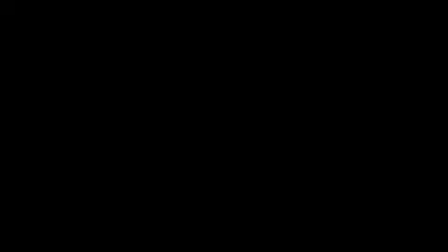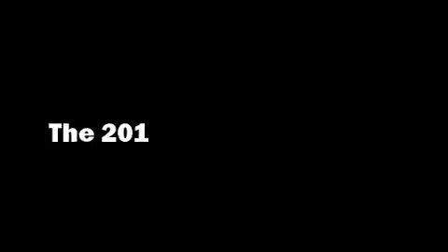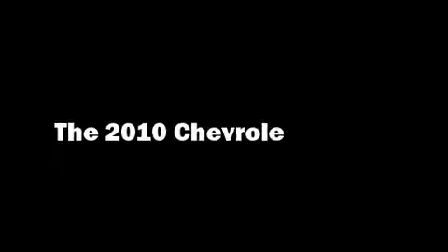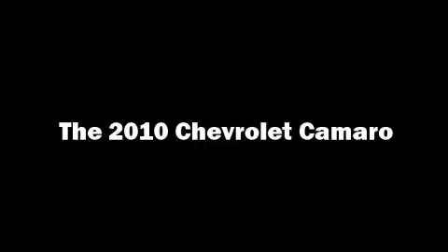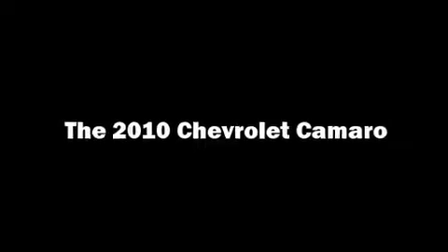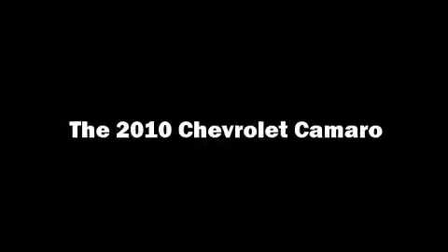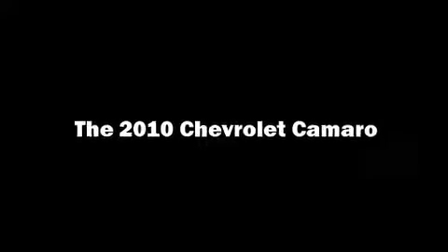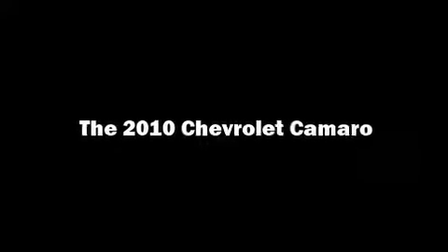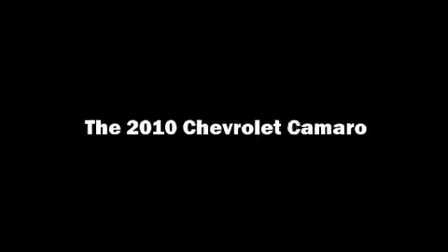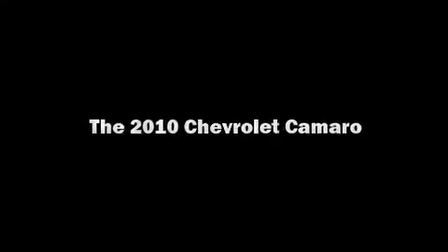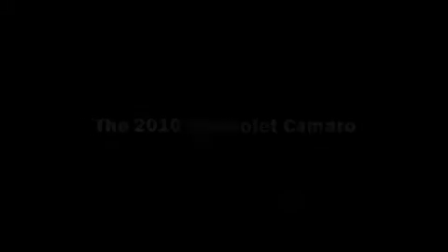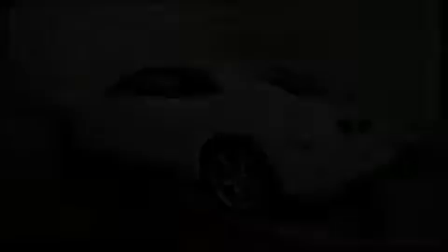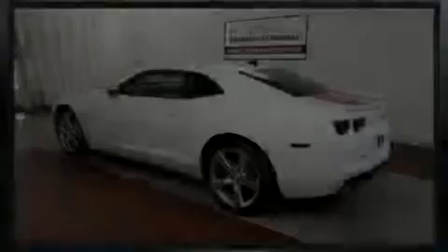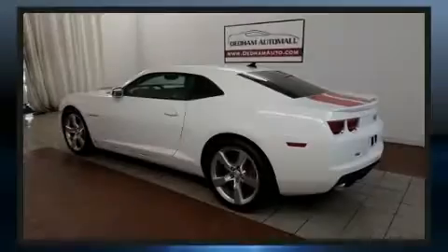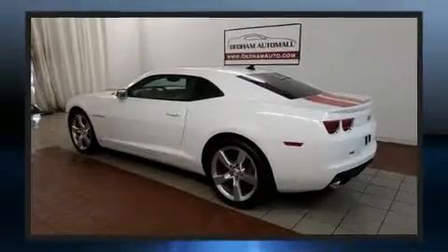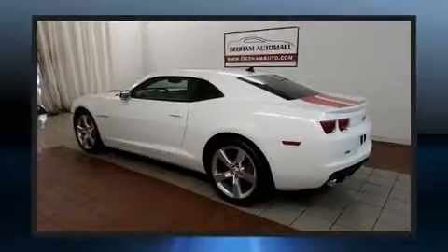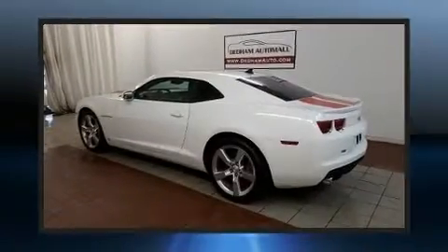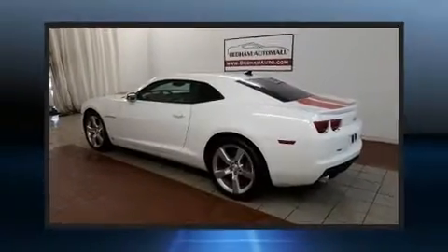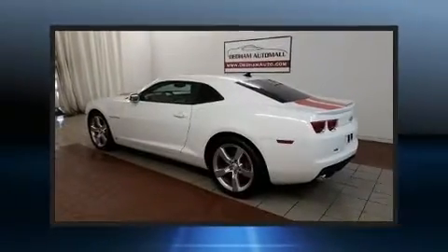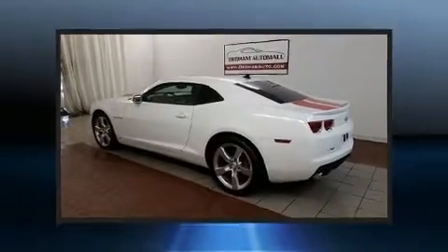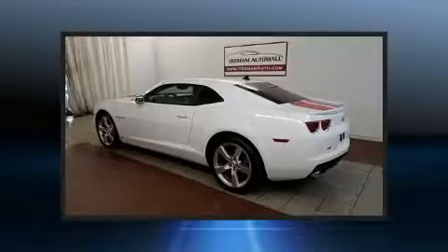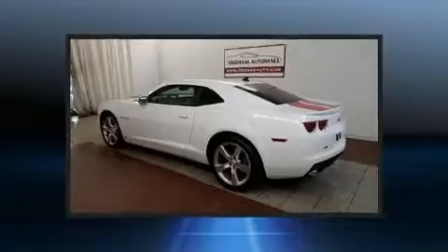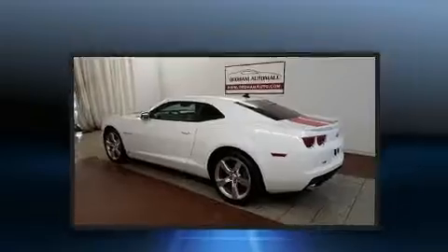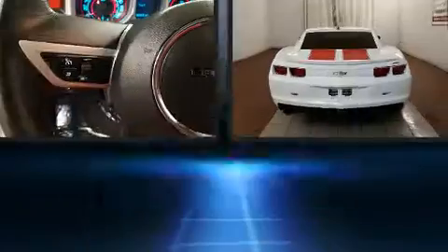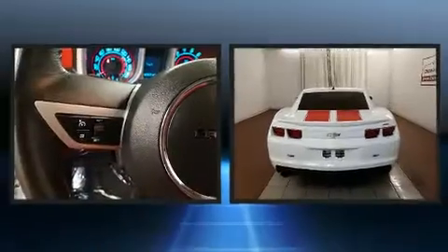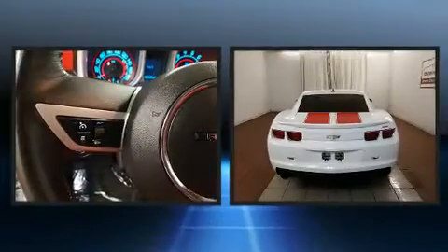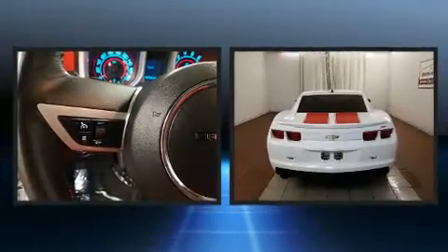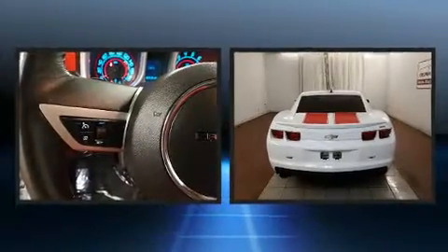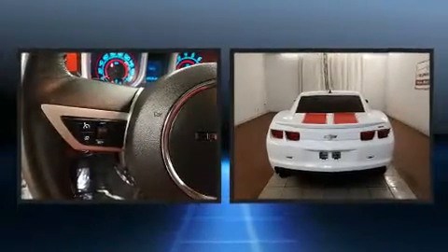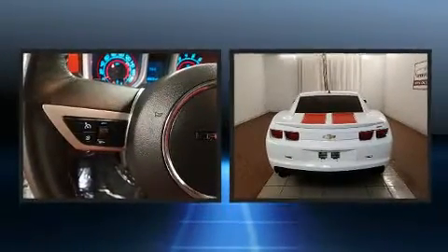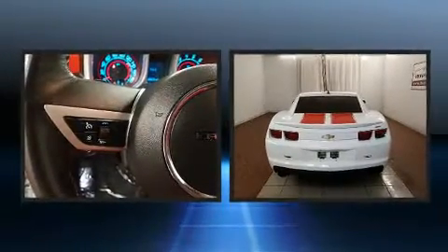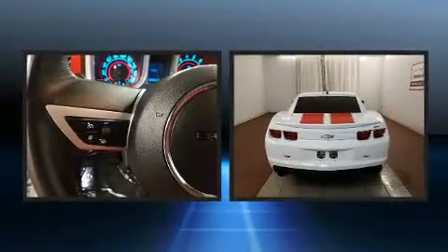Introducing the 2010 Chevrolet Camaro. With less than 40,000 miles on the odometer, this vehicle stands out from the competition.